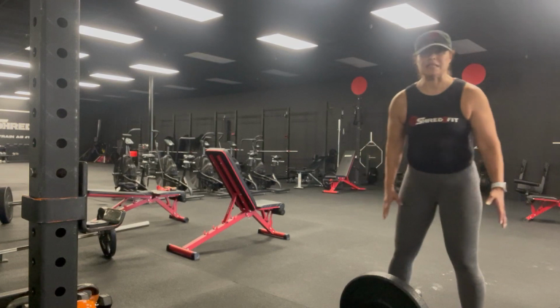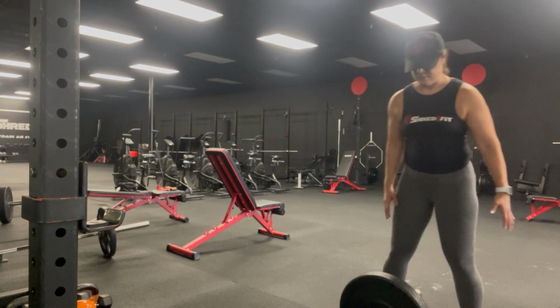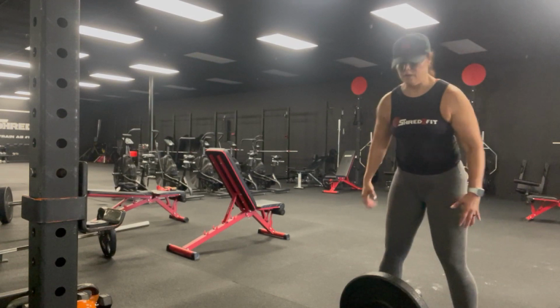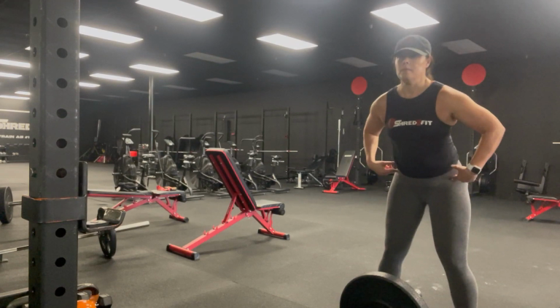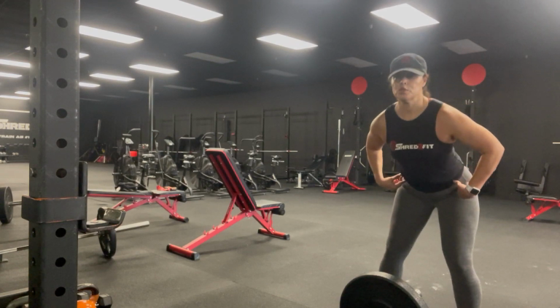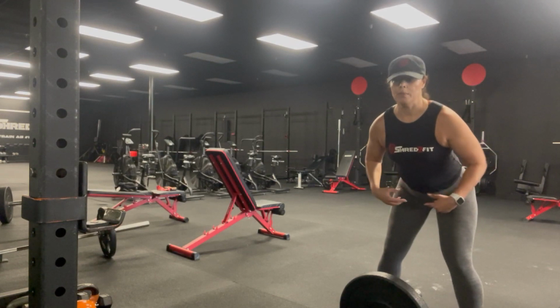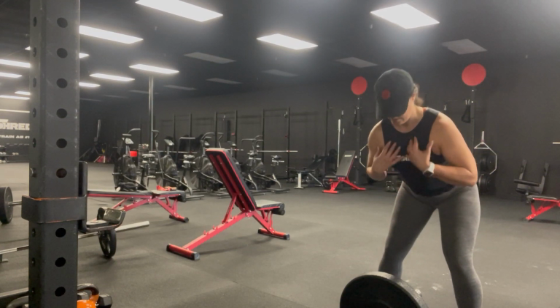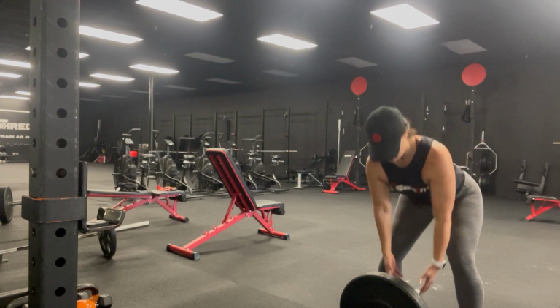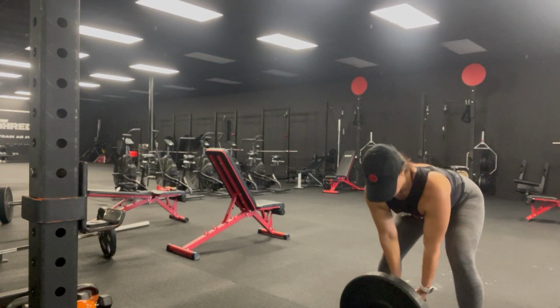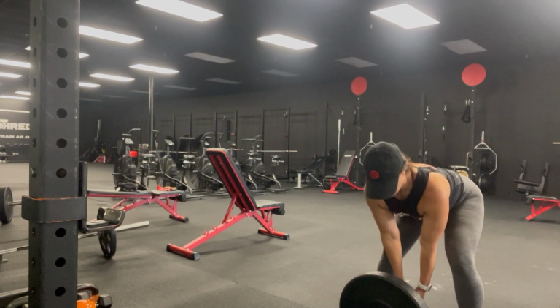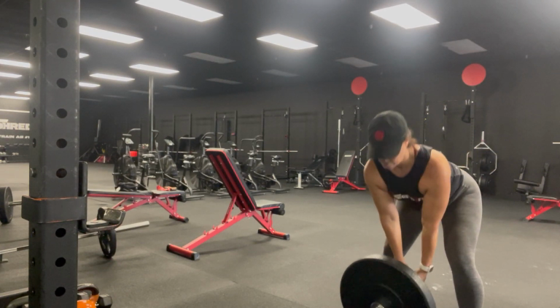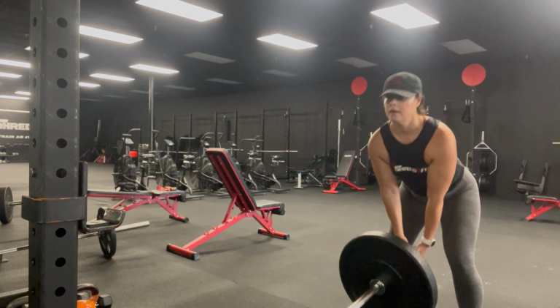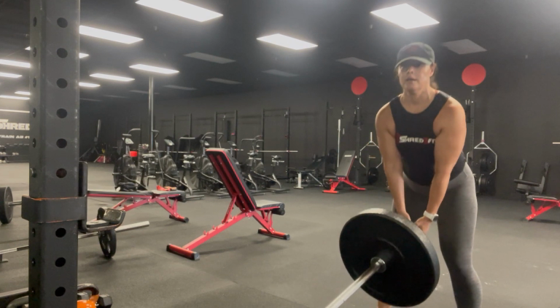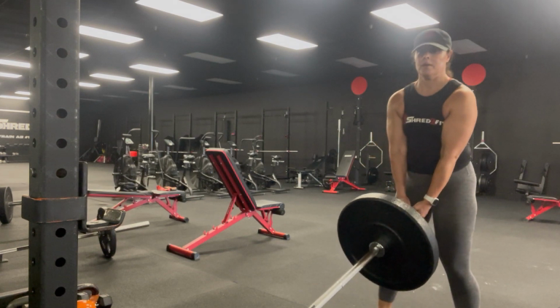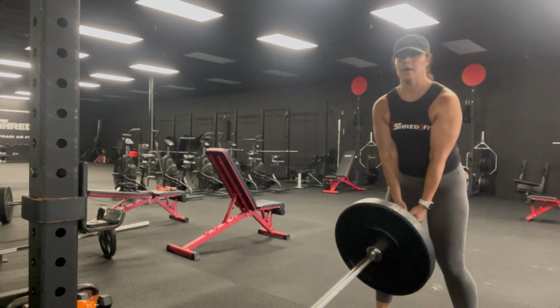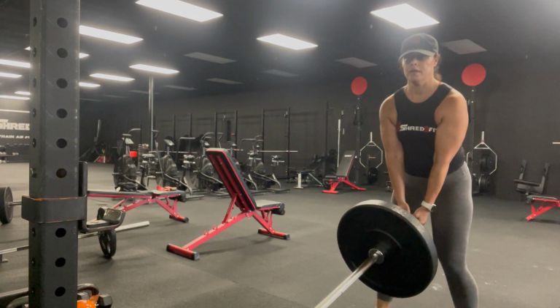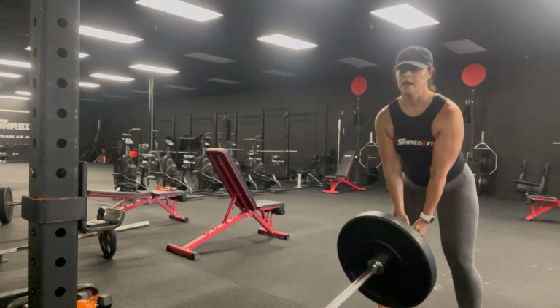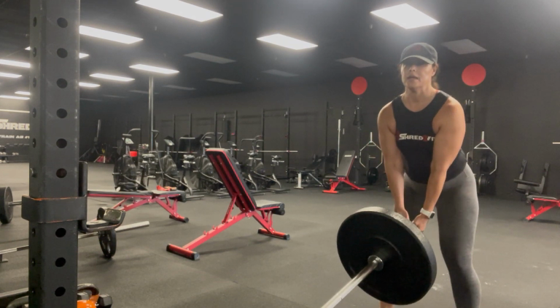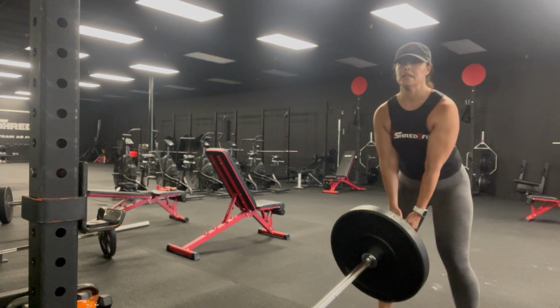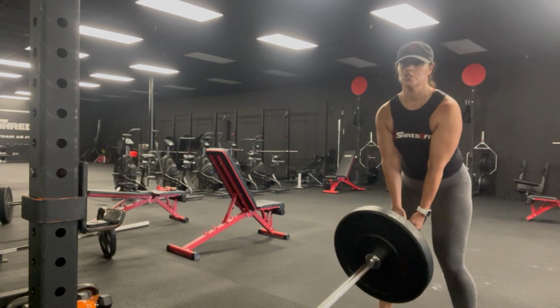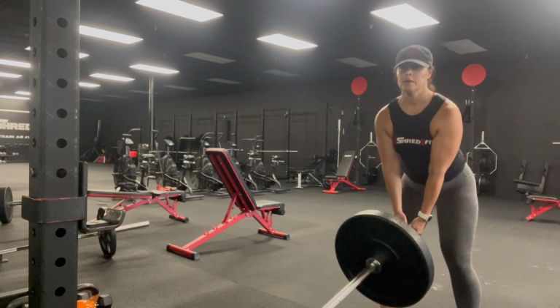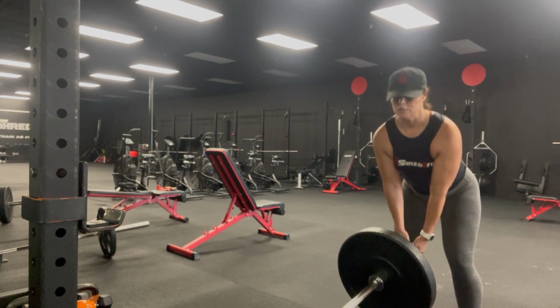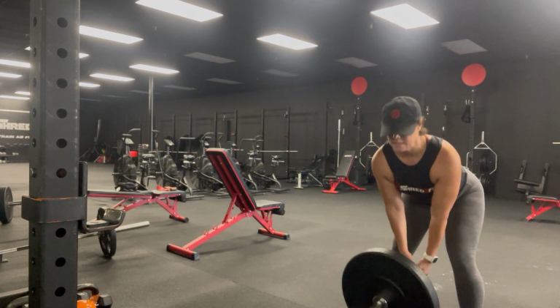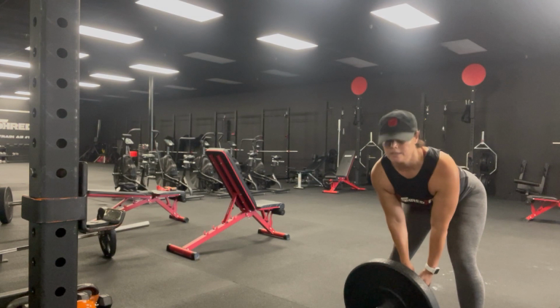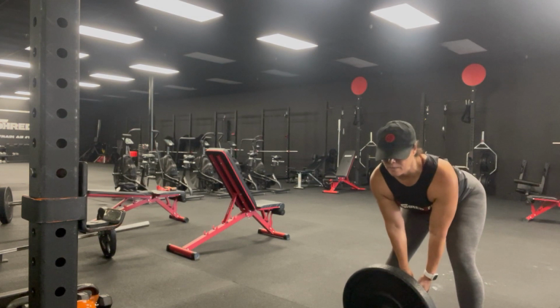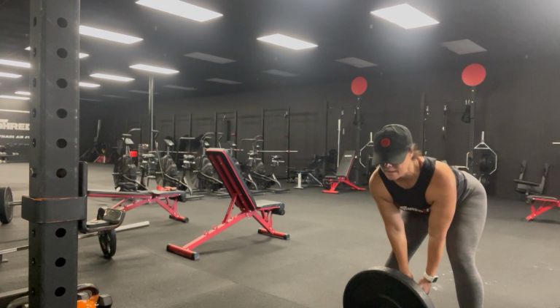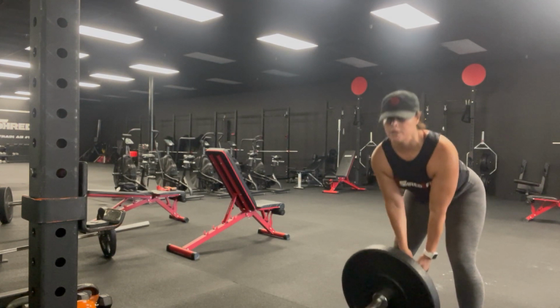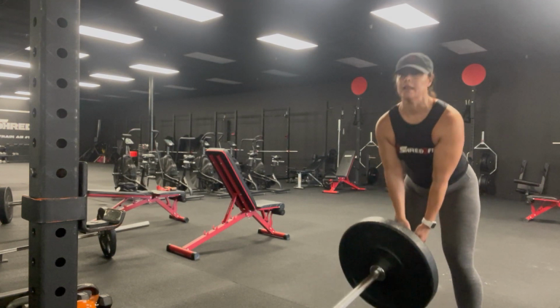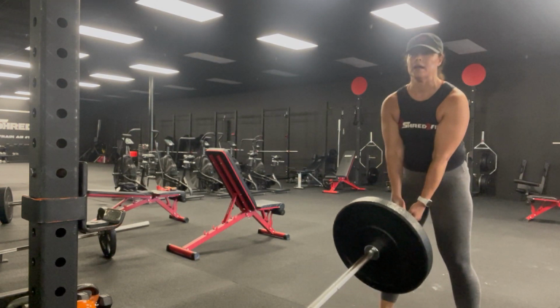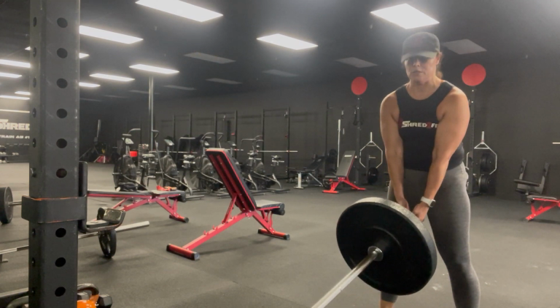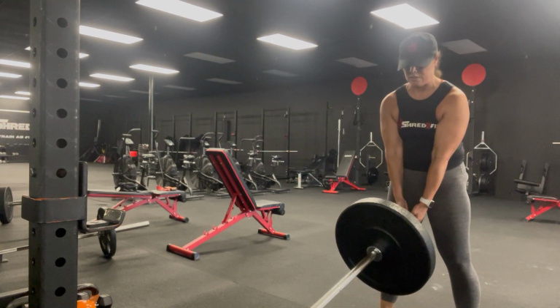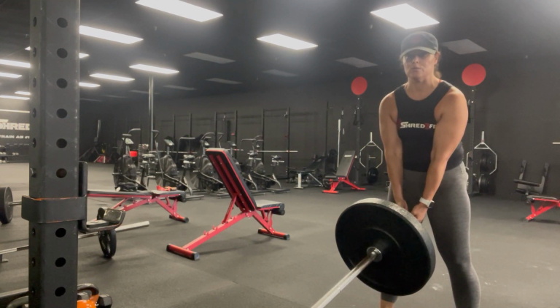My deadlift. My hips are going to go back. I'm going to come up. I'm going to hinge. My knees are slightly bent. I feel that pull on my hamstring. Then I'm going to come up and squeeze my glutes.